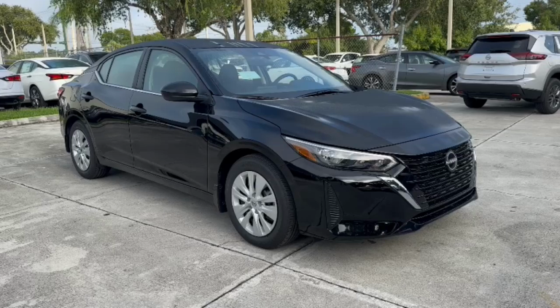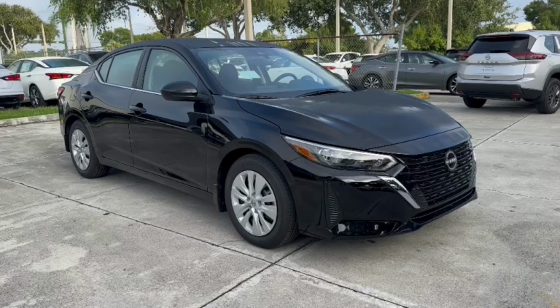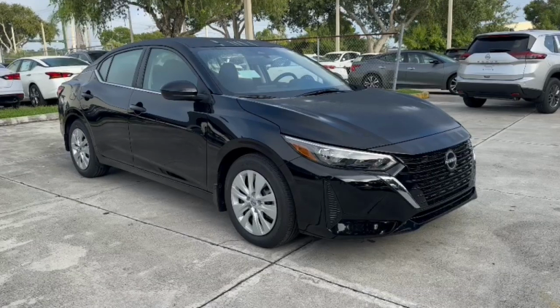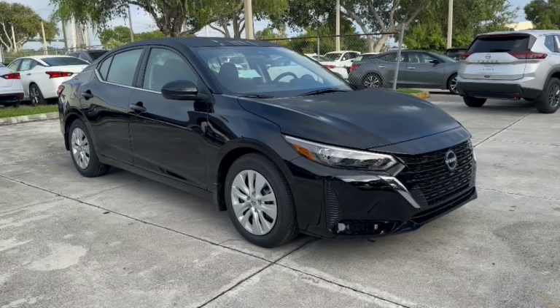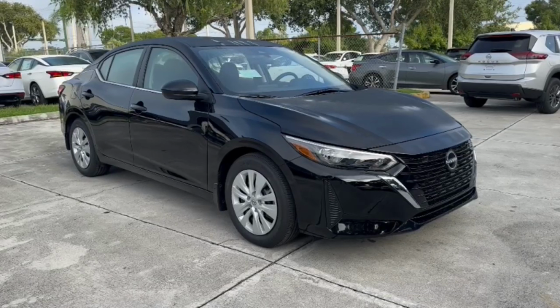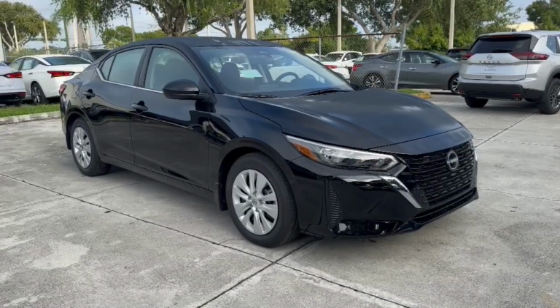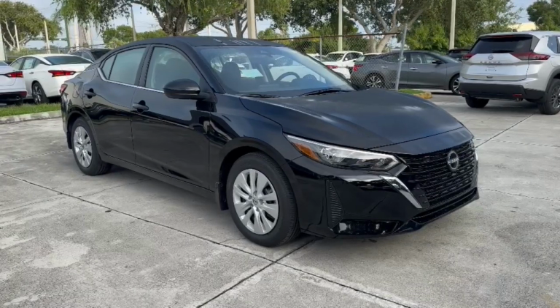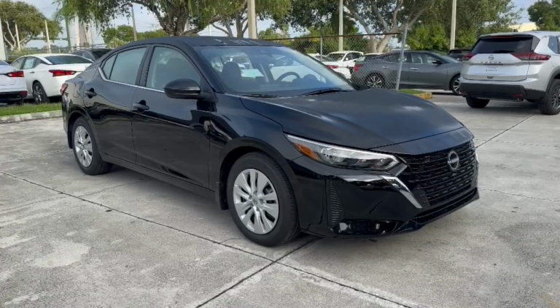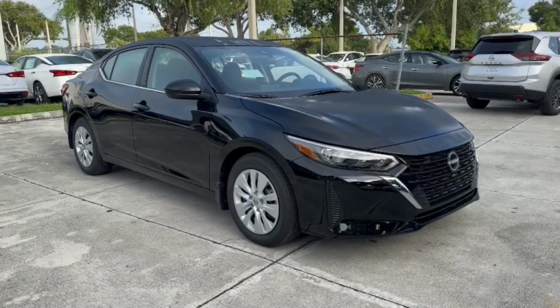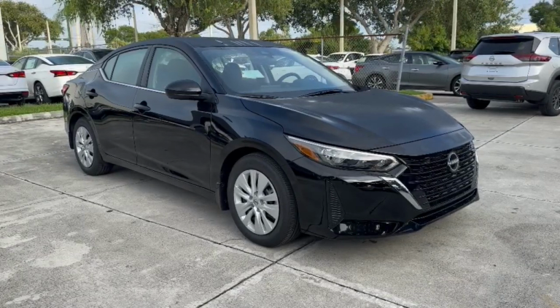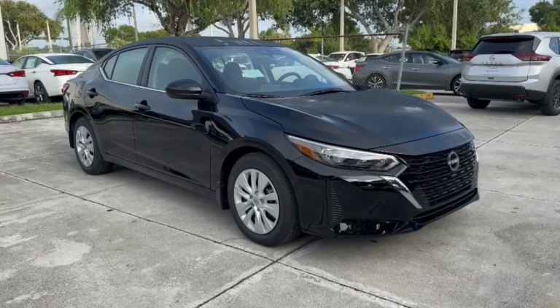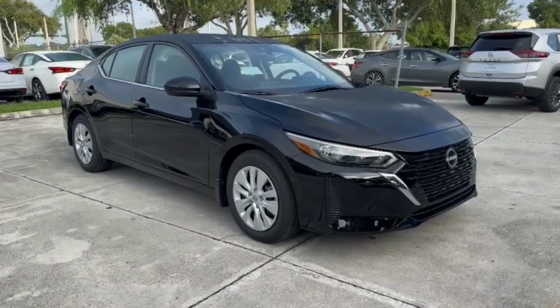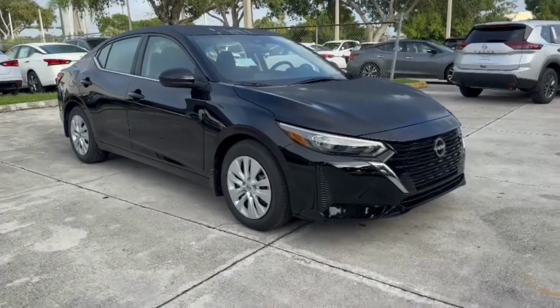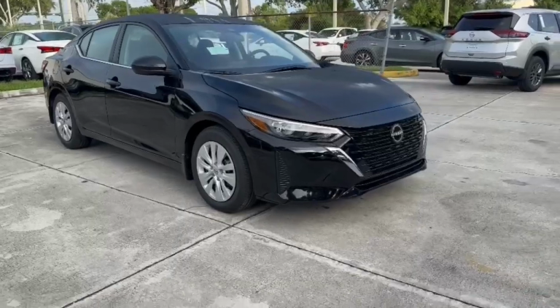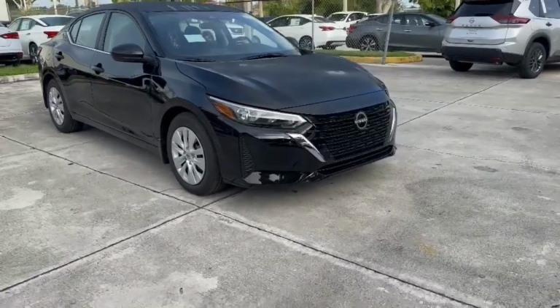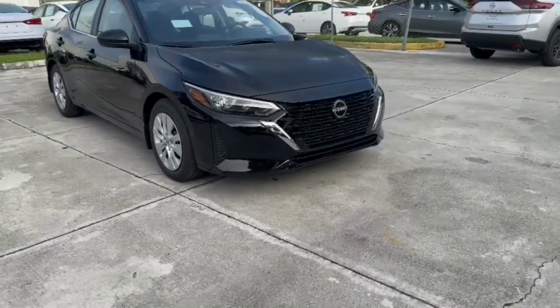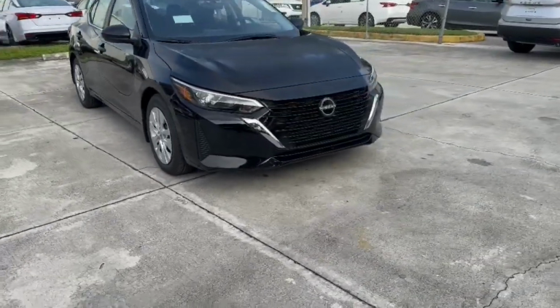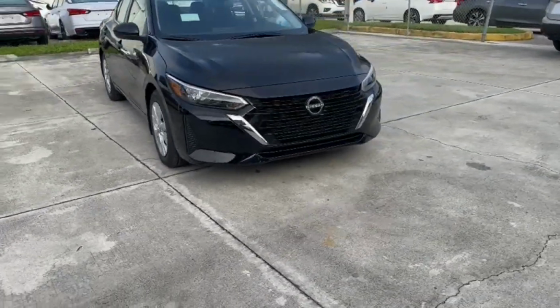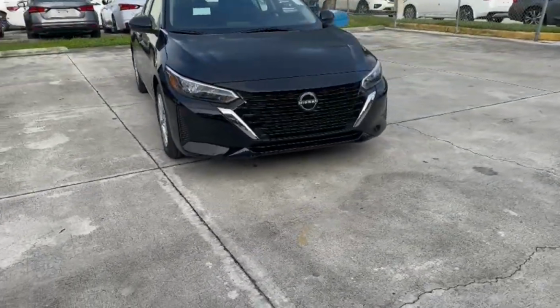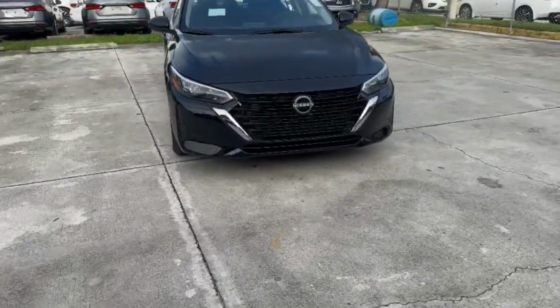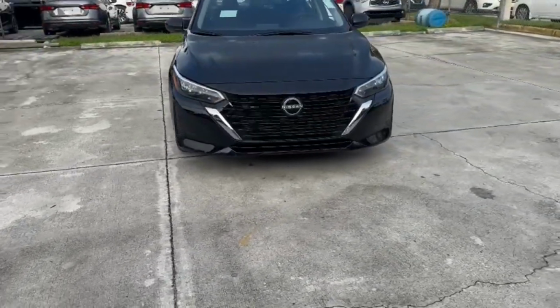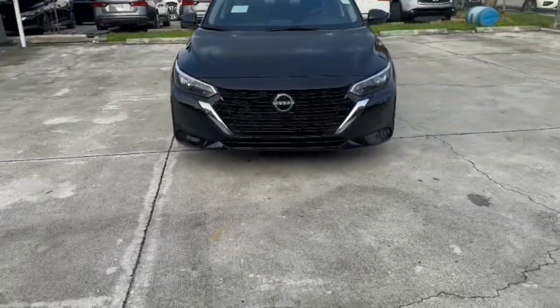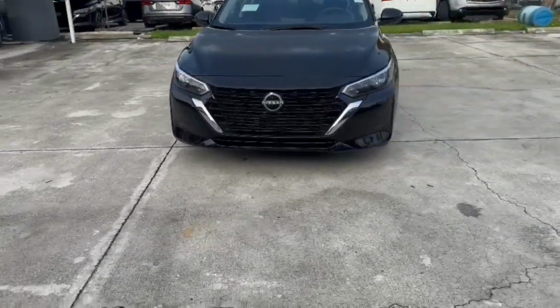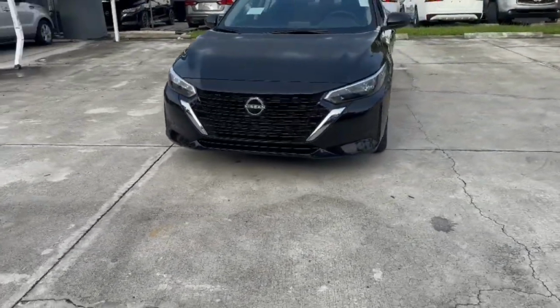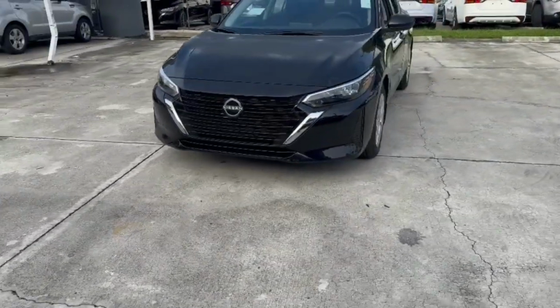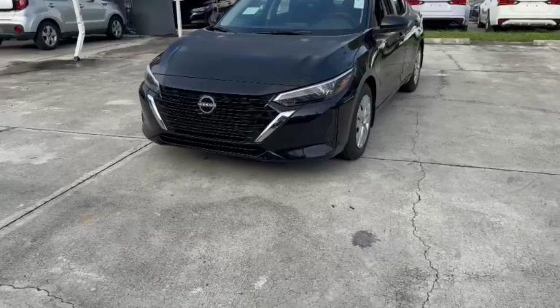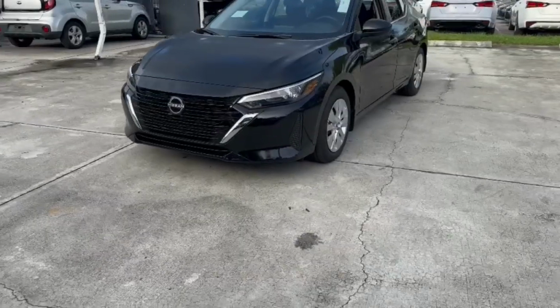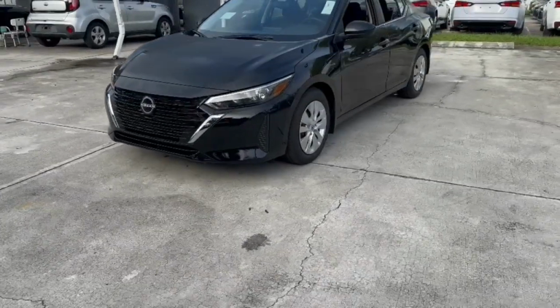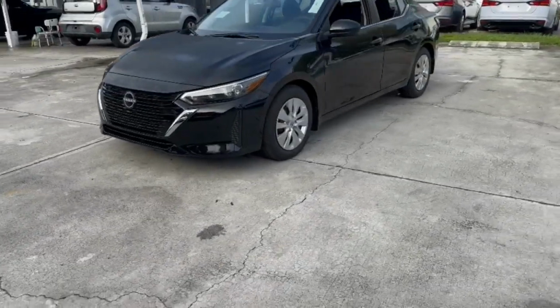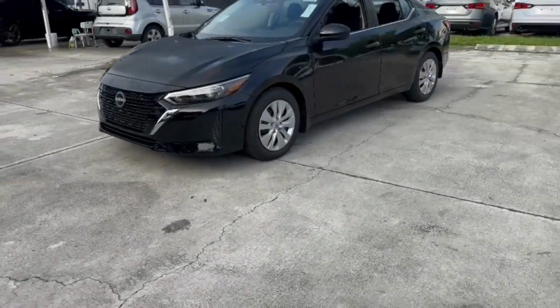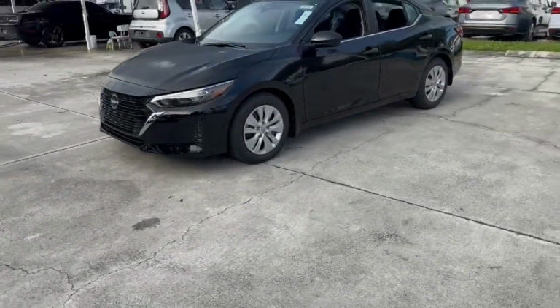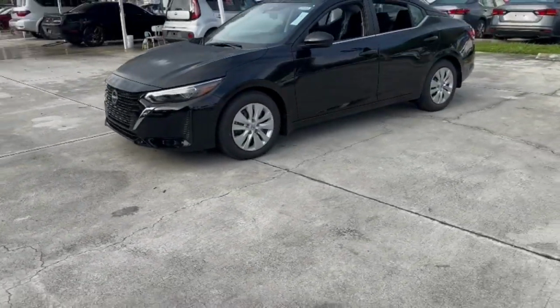Here is a wonderful 2025 Nissan Sentra. This roomy Sentra makes your daily drive fun, comfortable, and convenient. Discover the joy of cornering thanks to sports suspension, precise handling, and crisp acceleration.